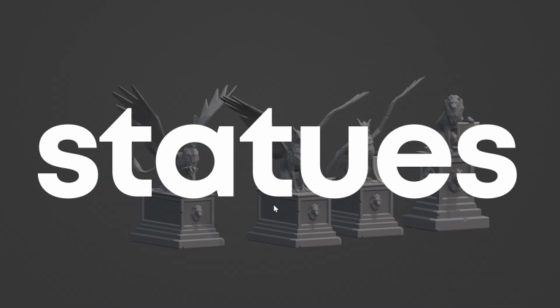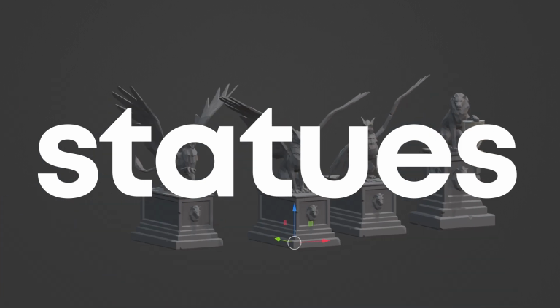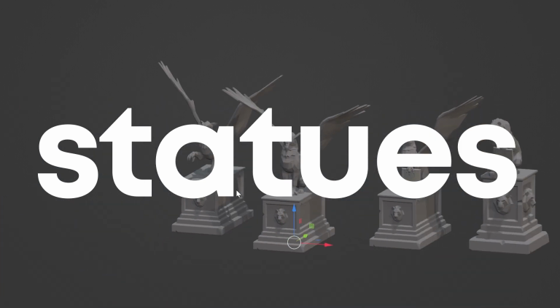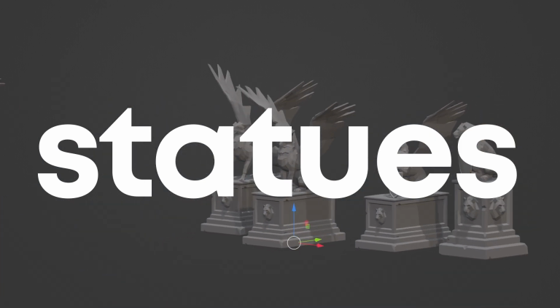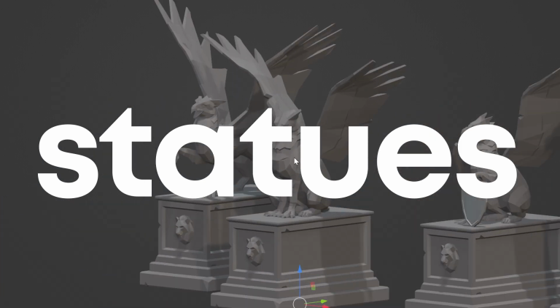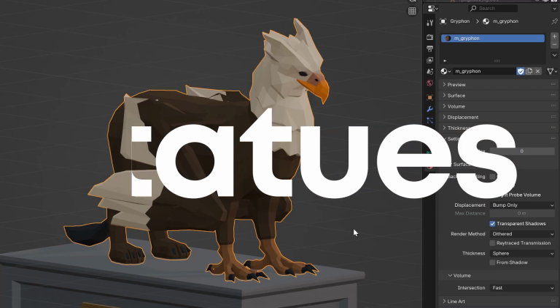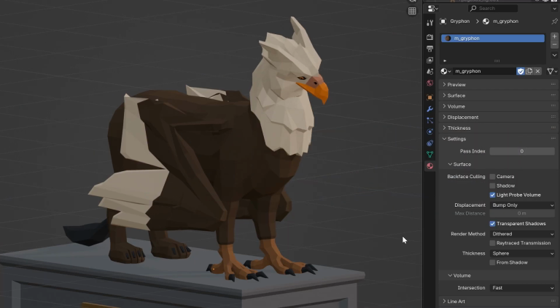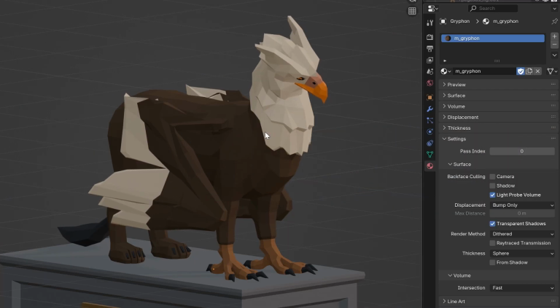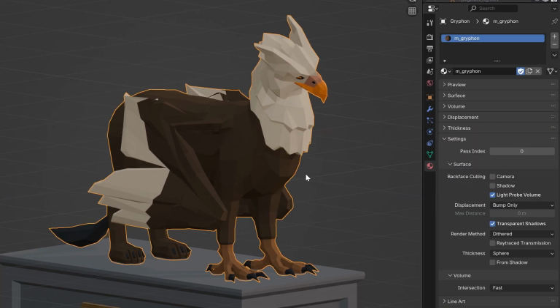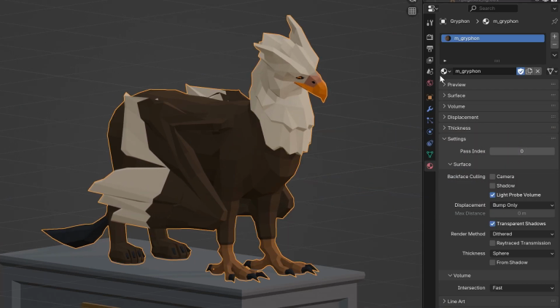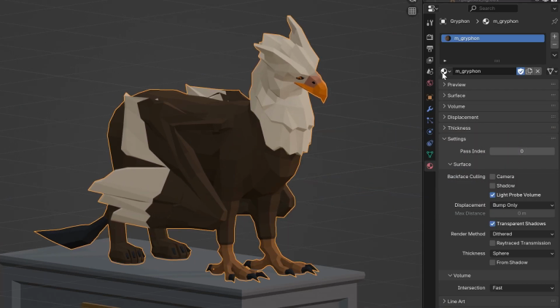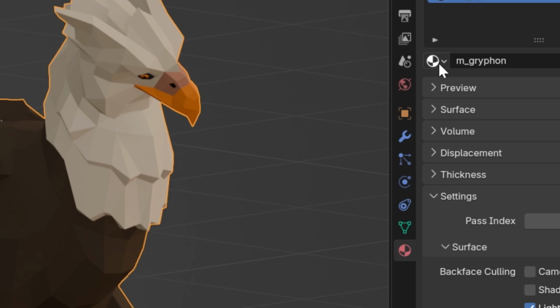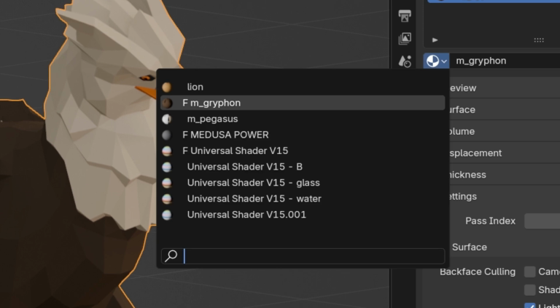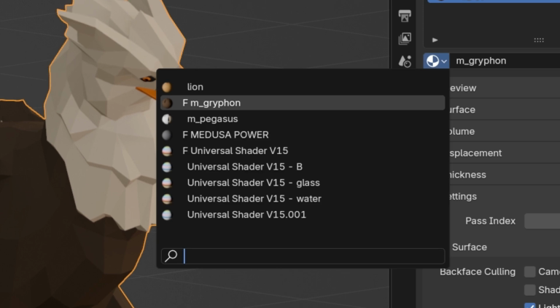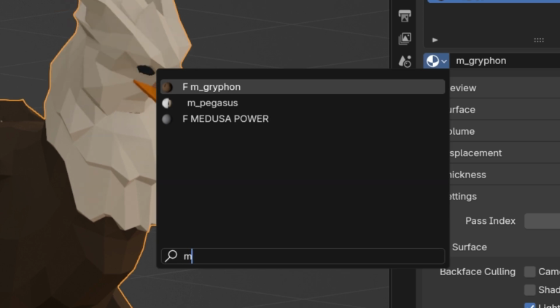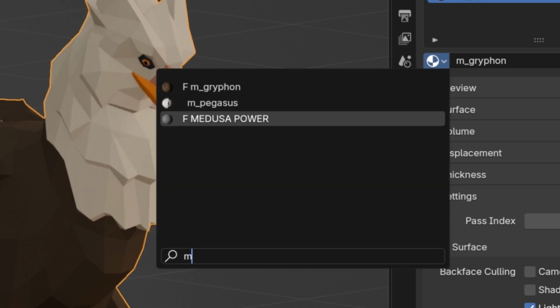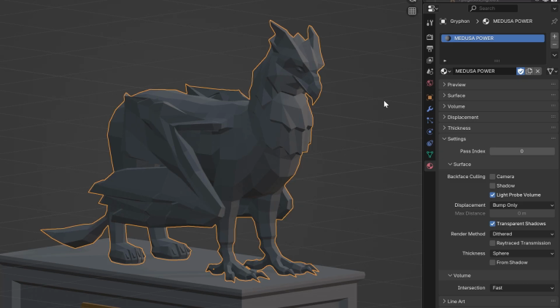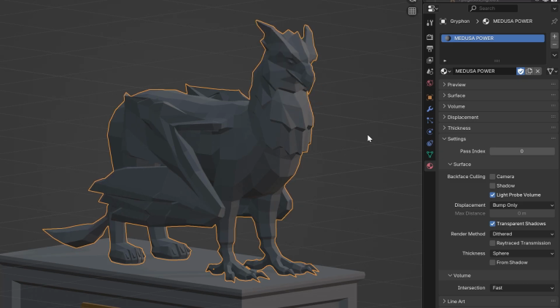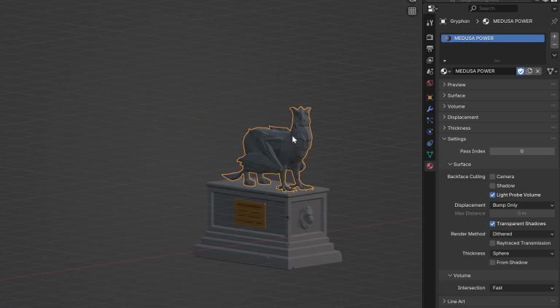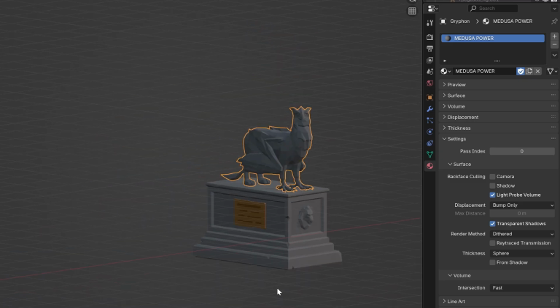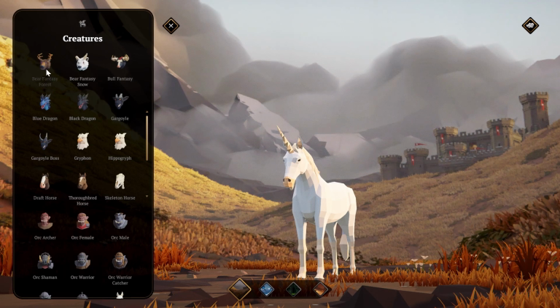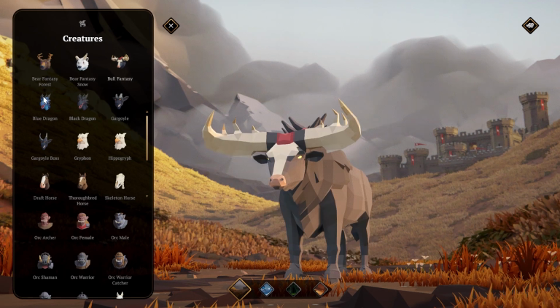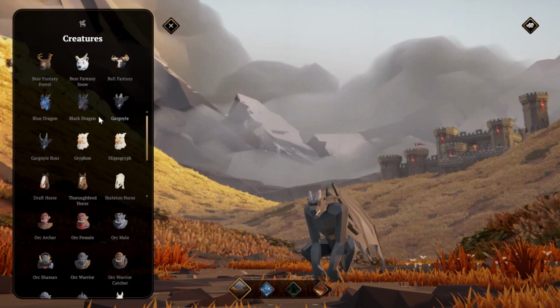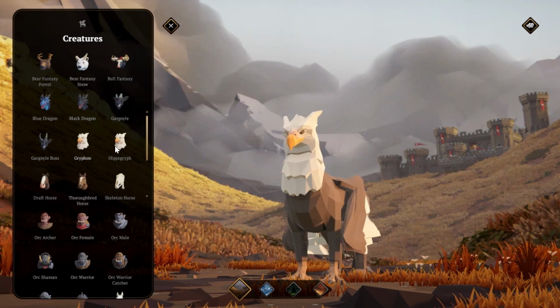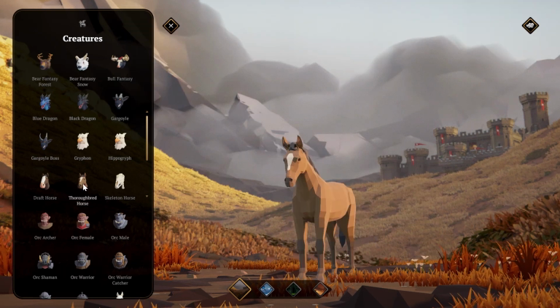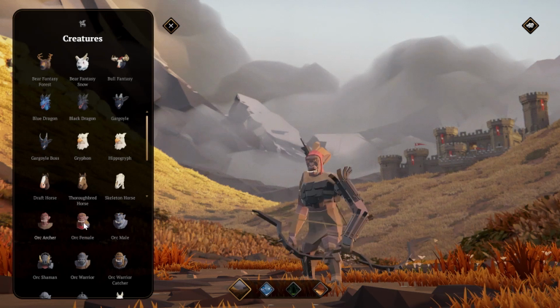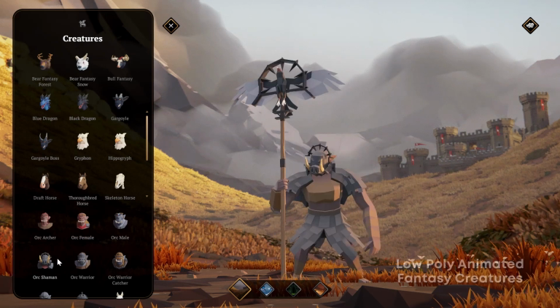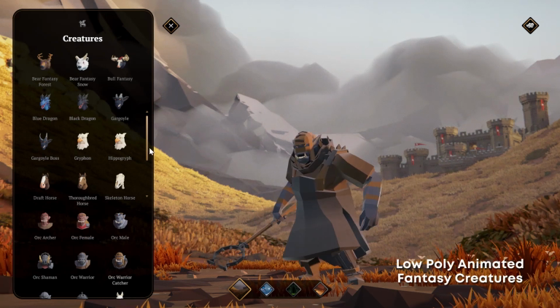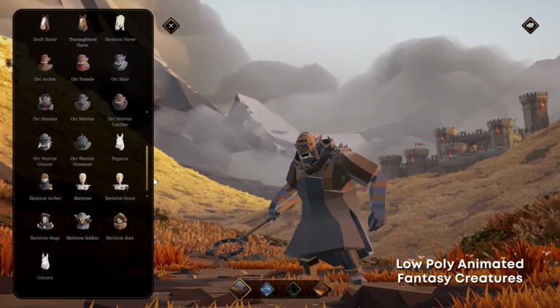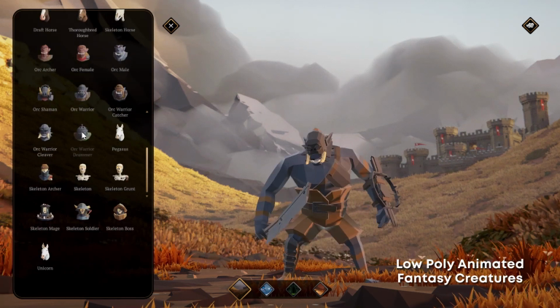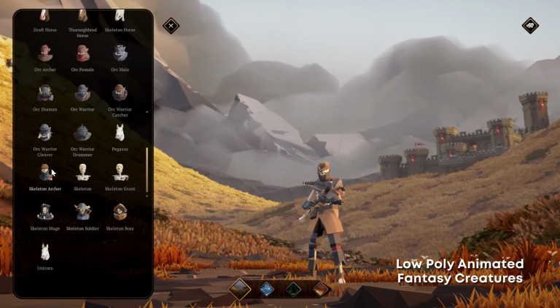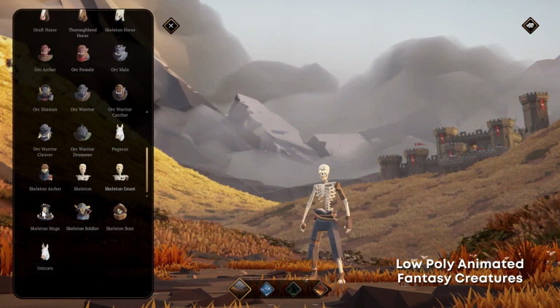Luckily for us we have already created some great character models in the past and with some Medusa-like magic, simply turn them to stone. What? The fantasy creature spec doesn't have a Medusa yet? Oh well, guess we'll have to do it the old-fashioned way.